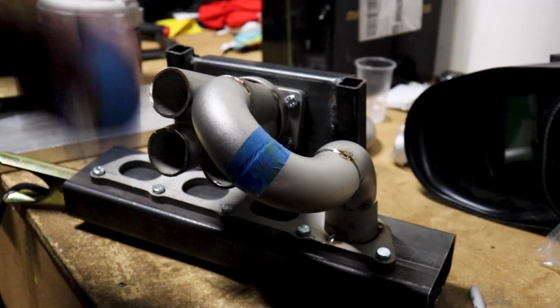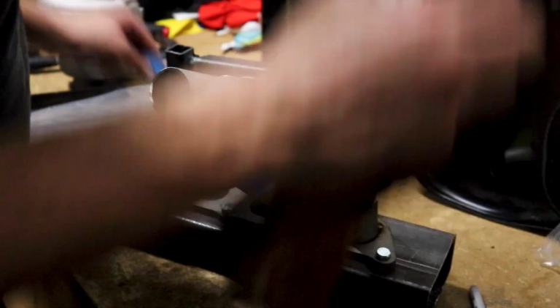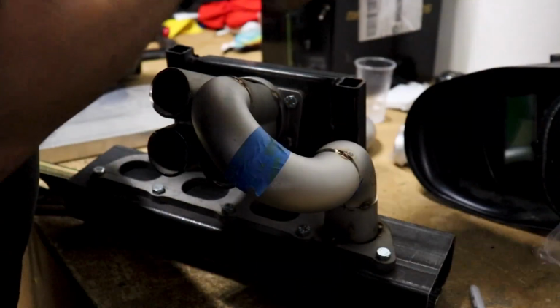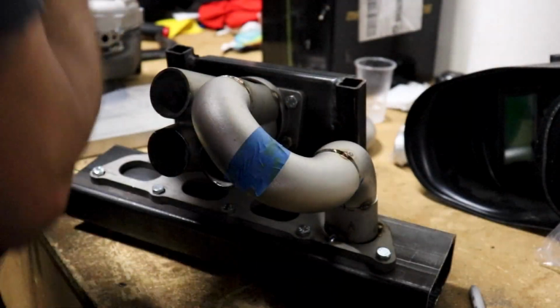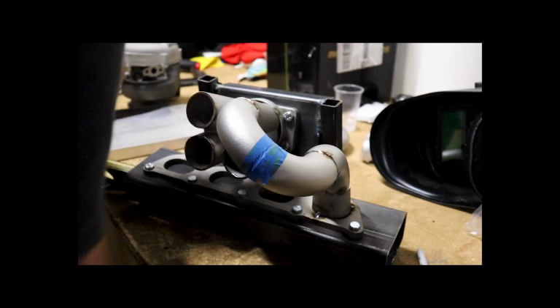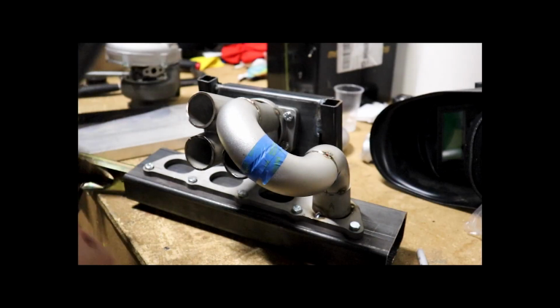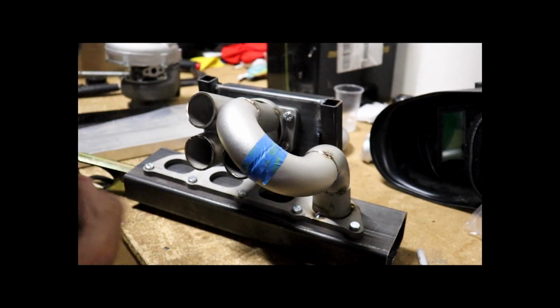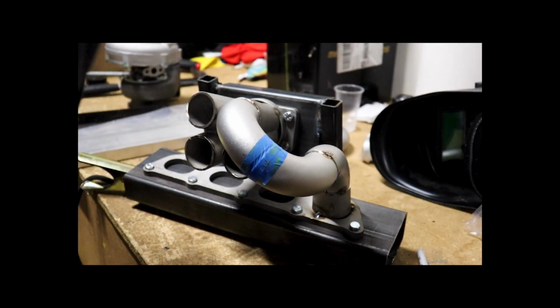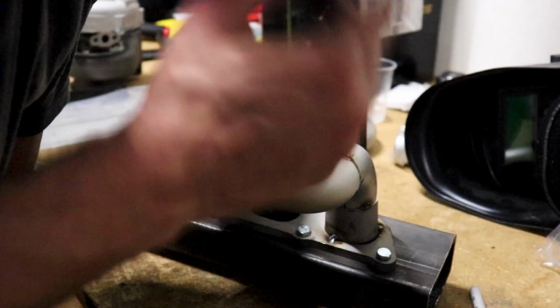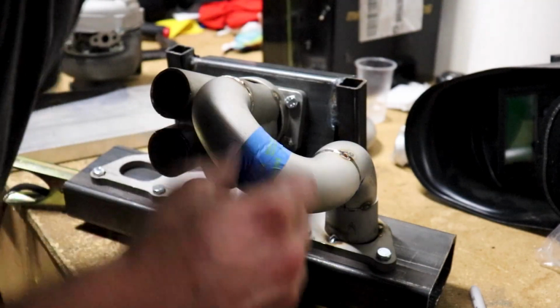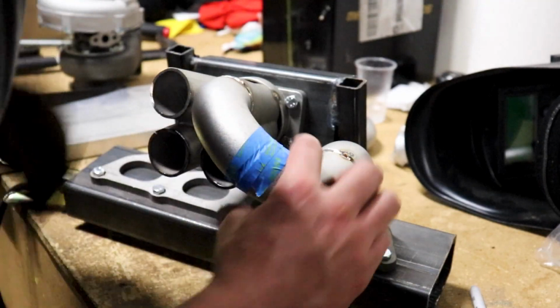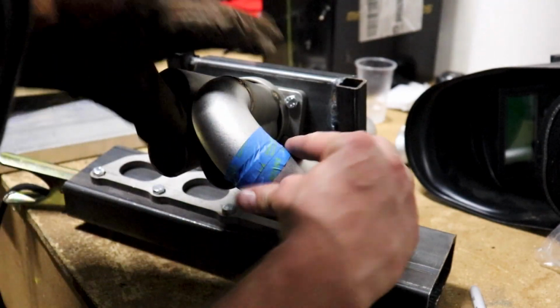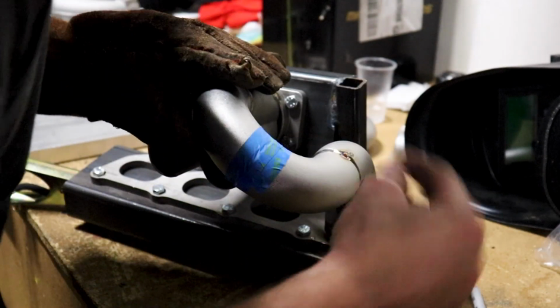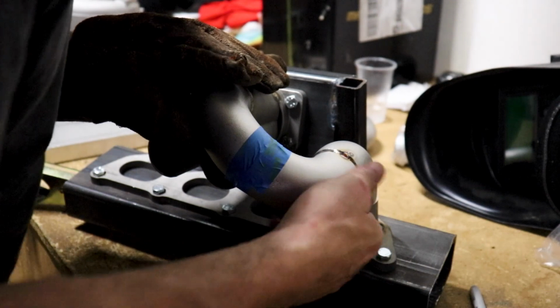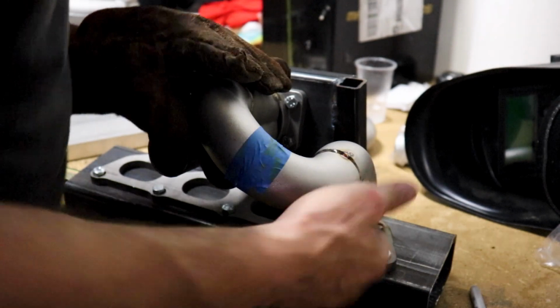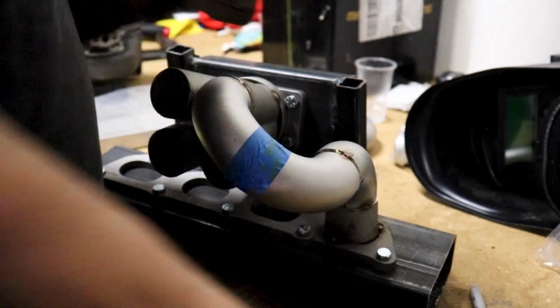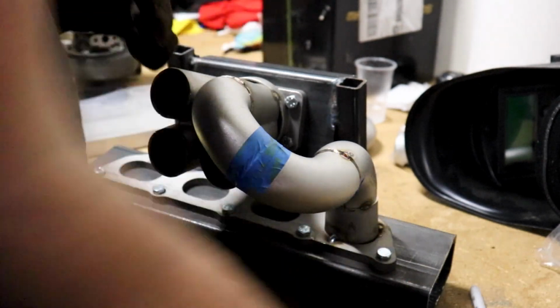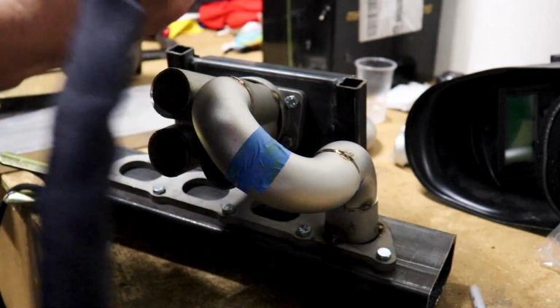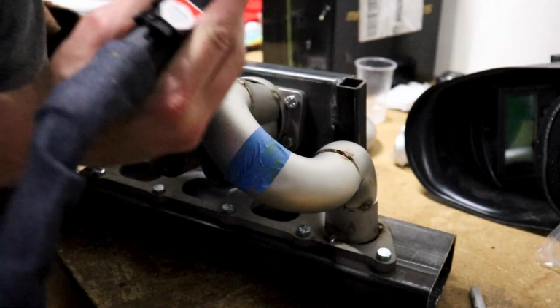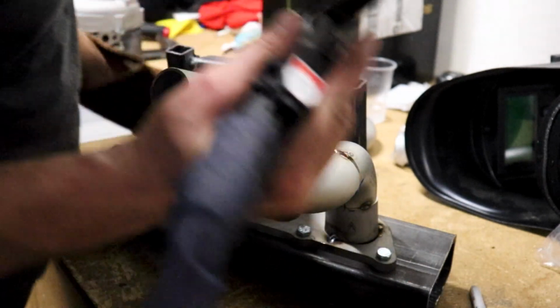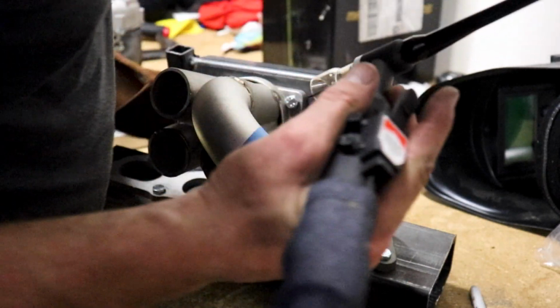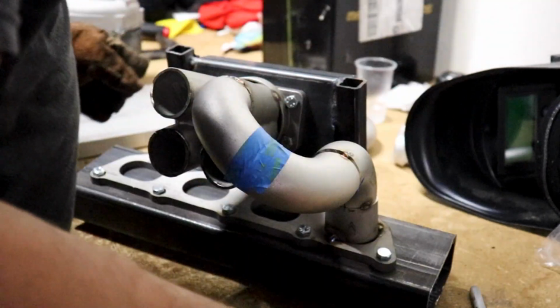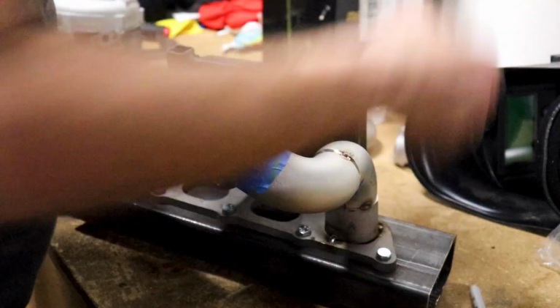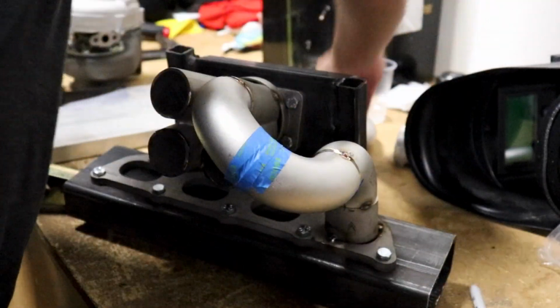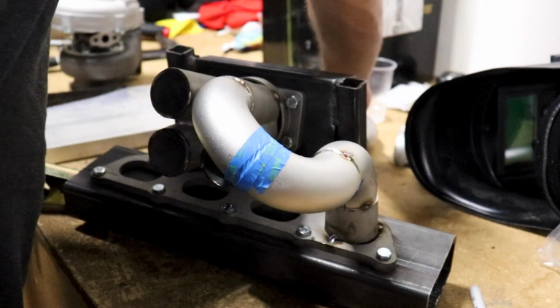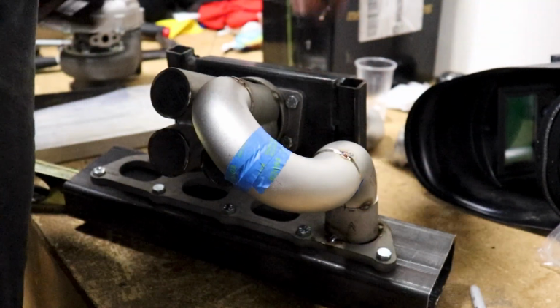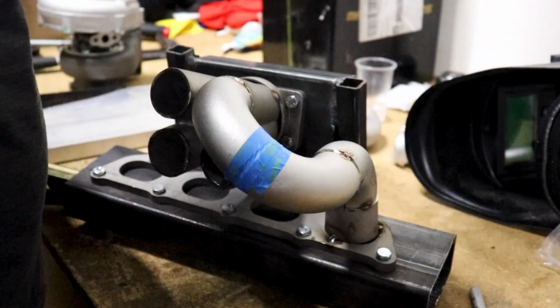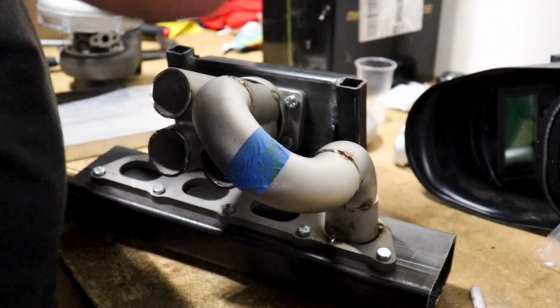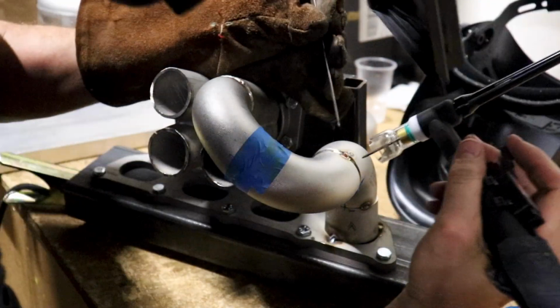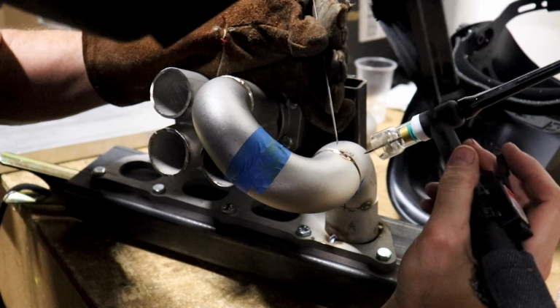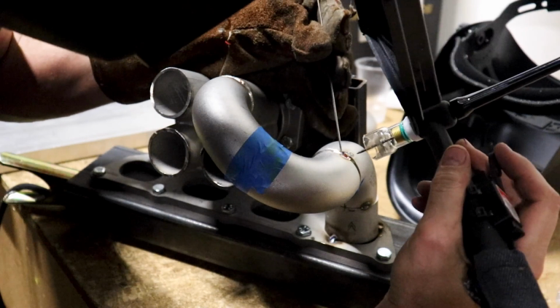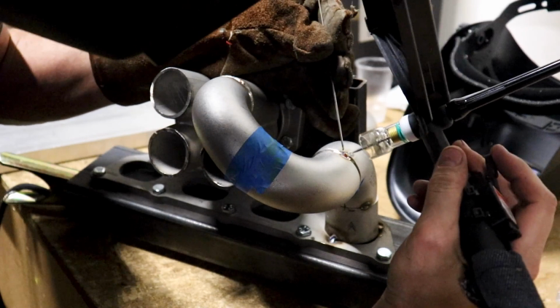I got a little bit of masking tape as a helping hand — I think this will definitely make it a little easier. All right, let's give it a whirl.